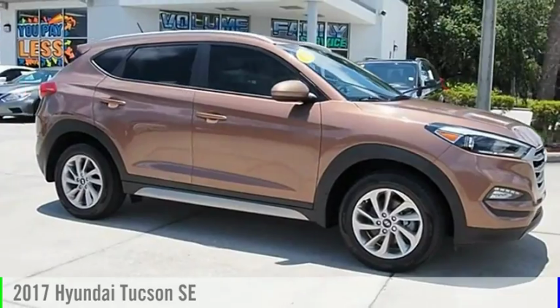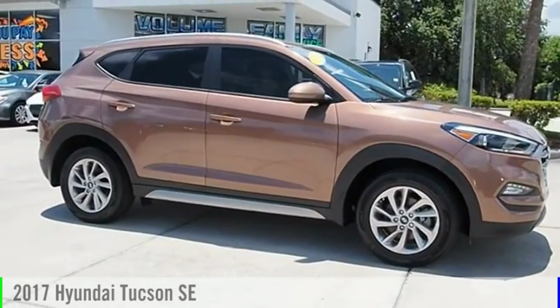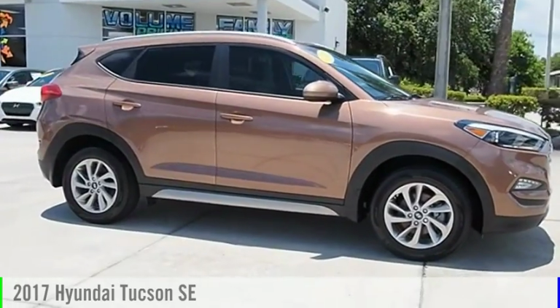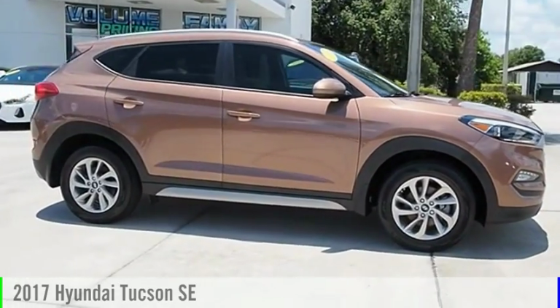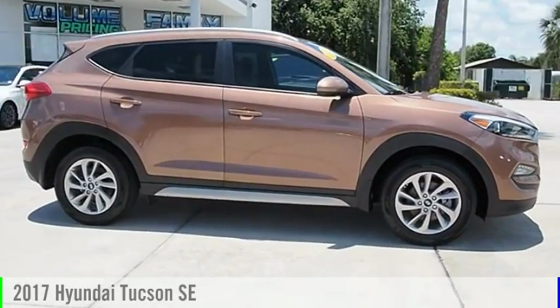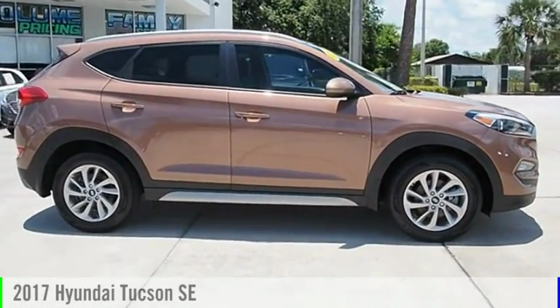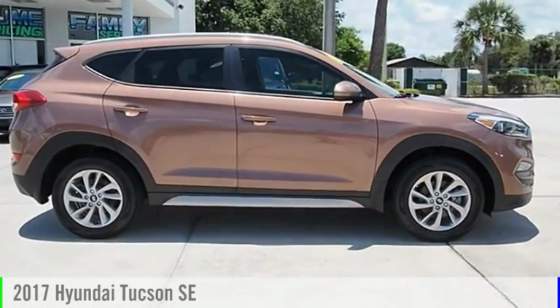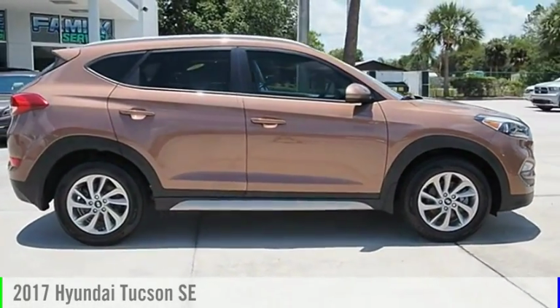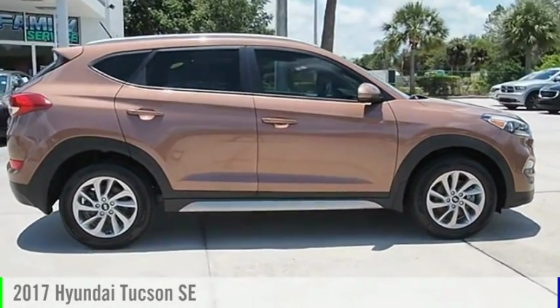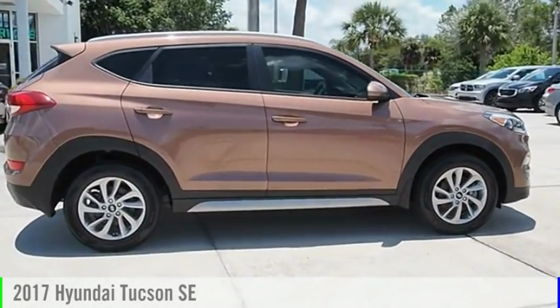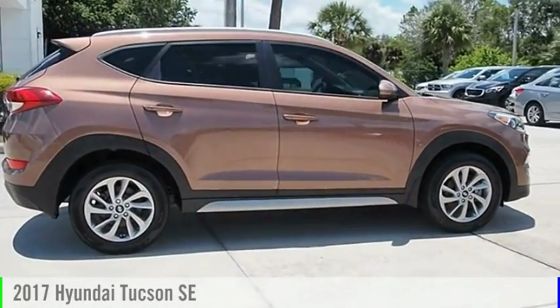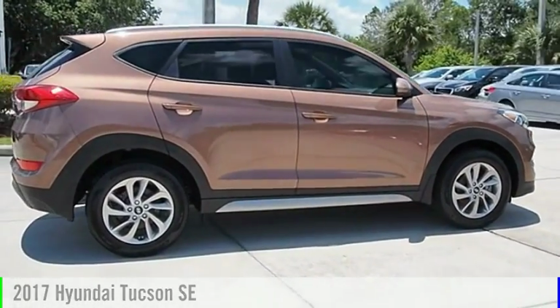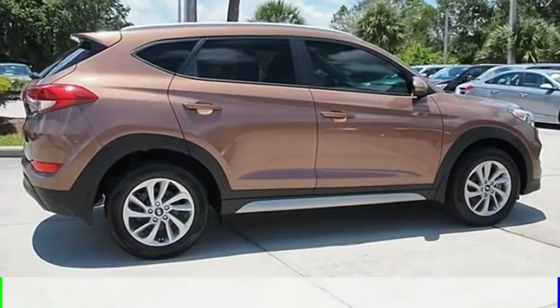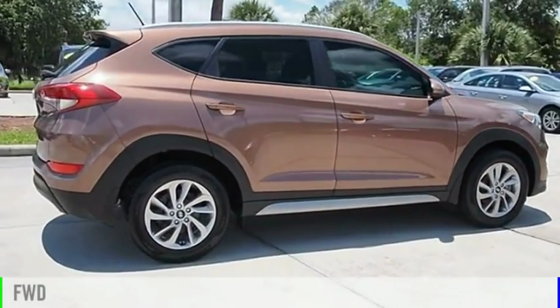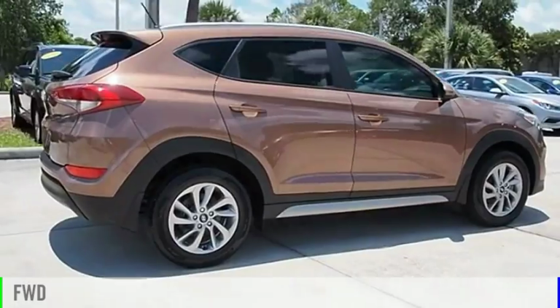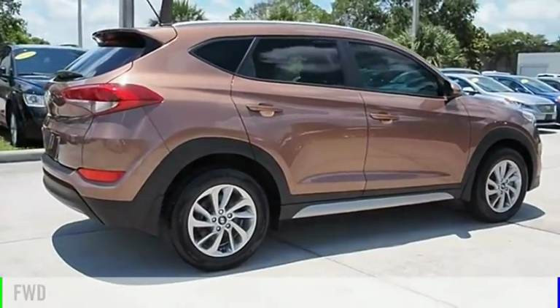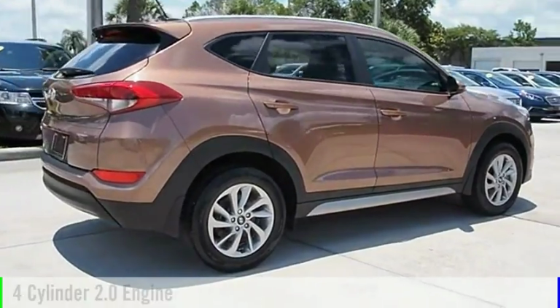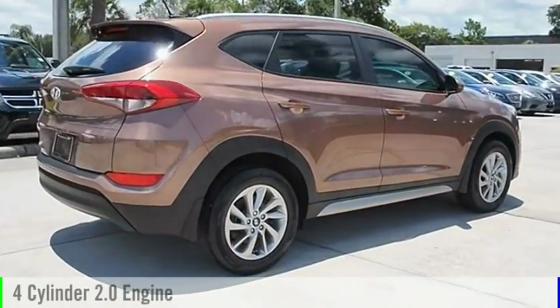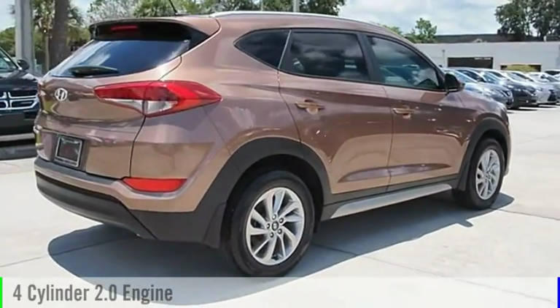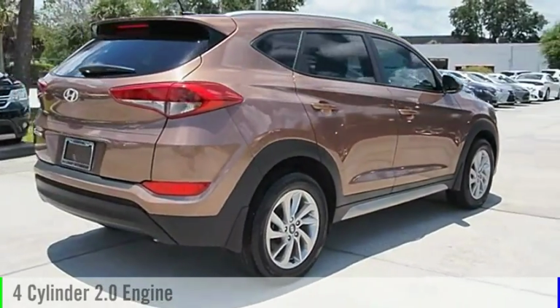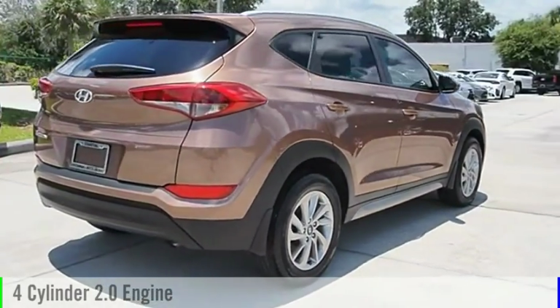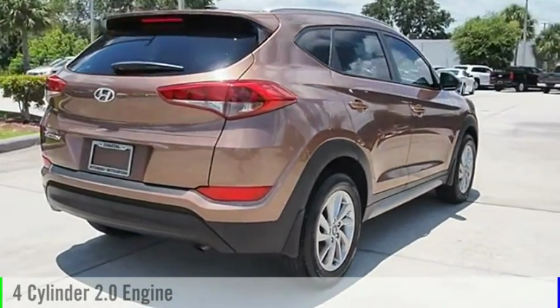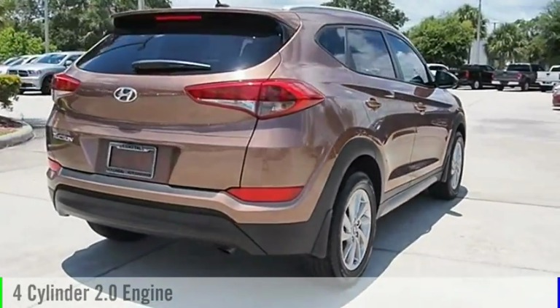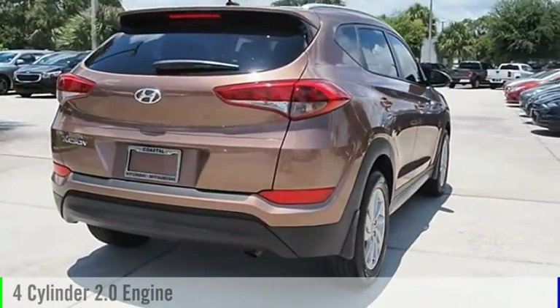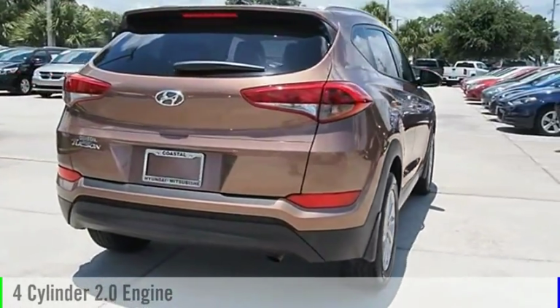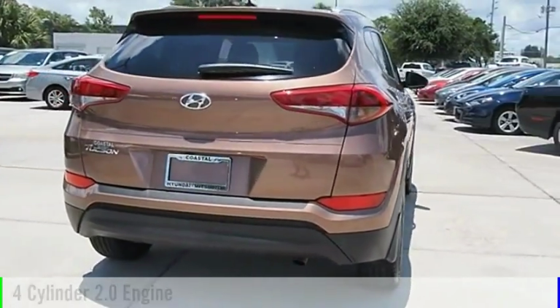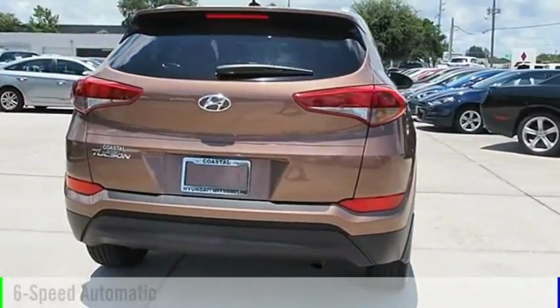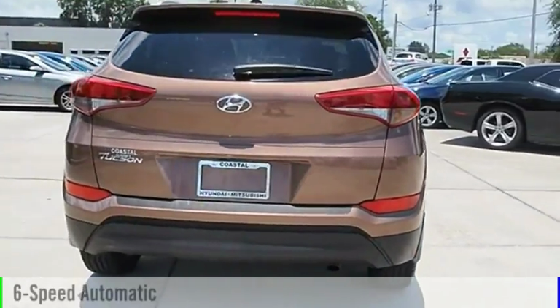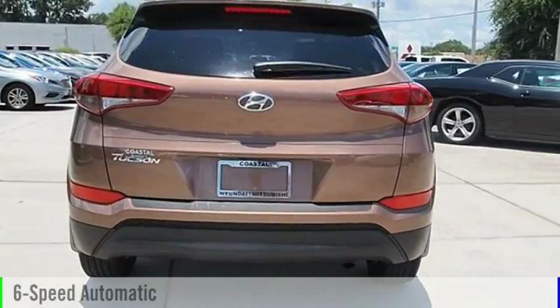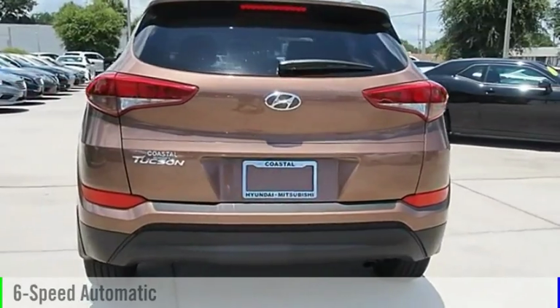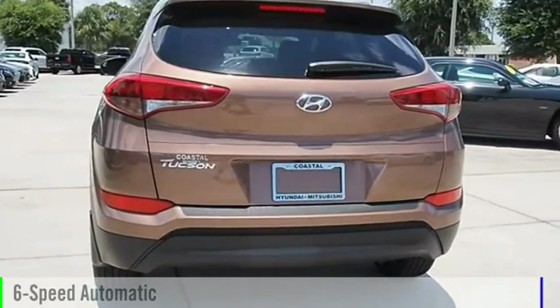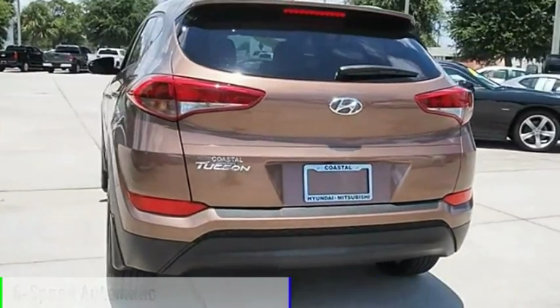The 2017 Hyundai Tucson. This vehicle is powered by a front-wheel drive, four-cylinder, 2.0-liter engine, and comes with a six-speed automatic transmission.